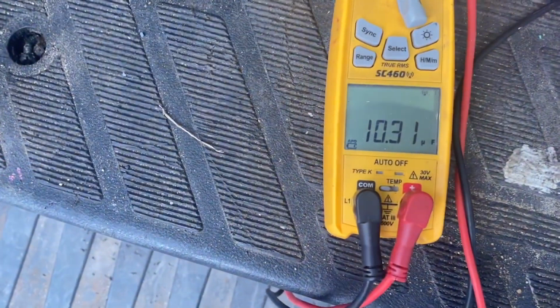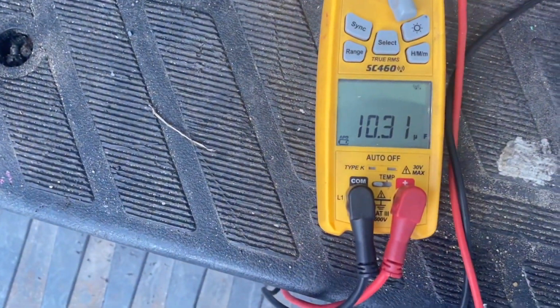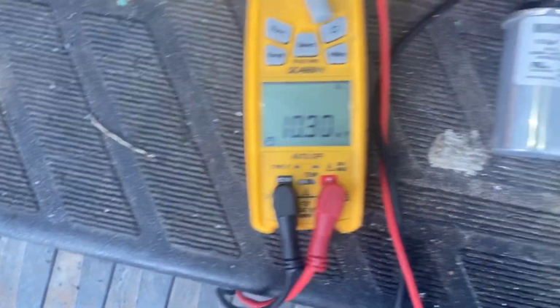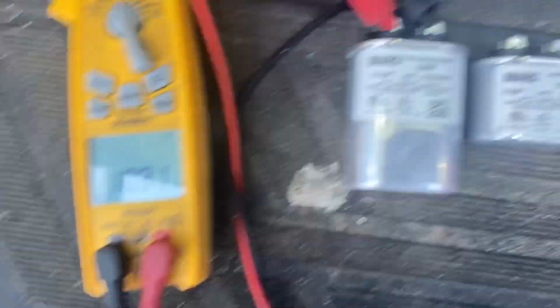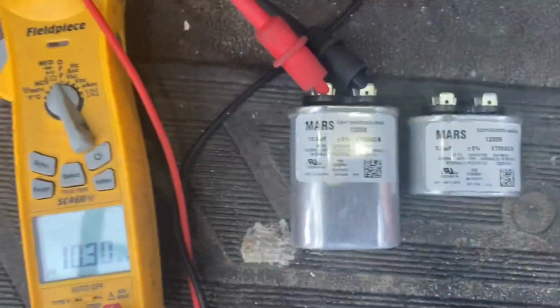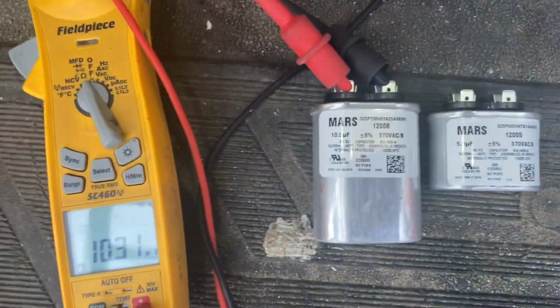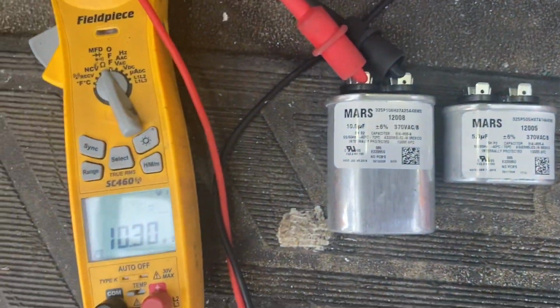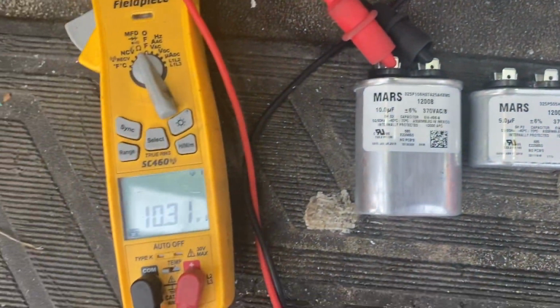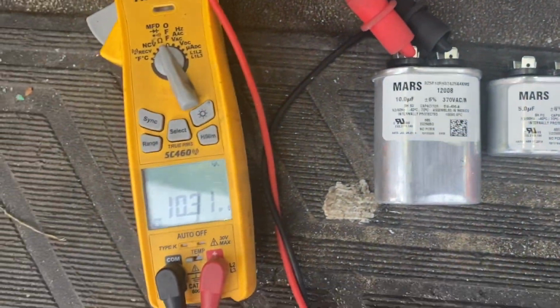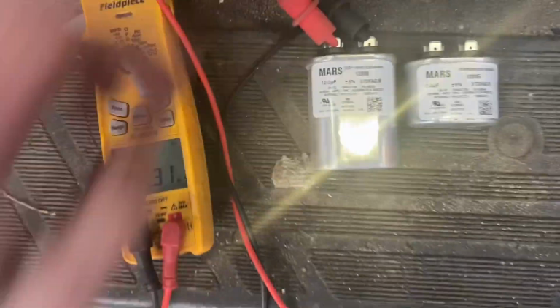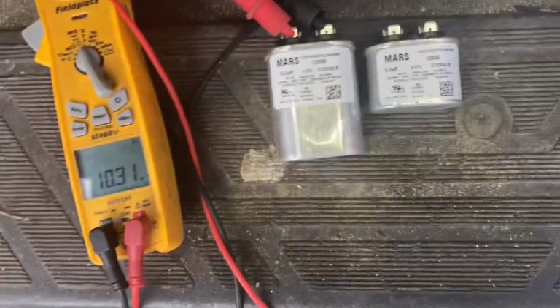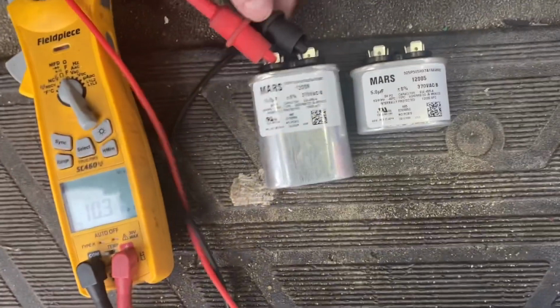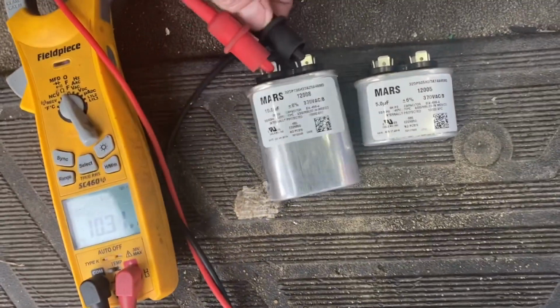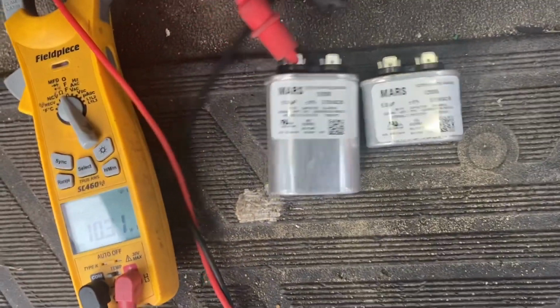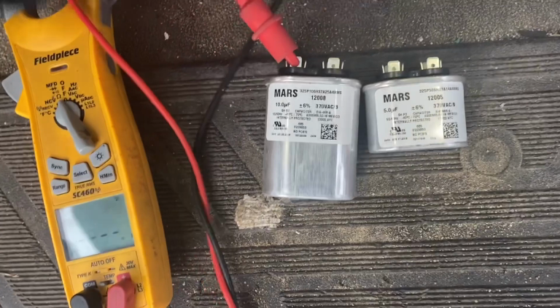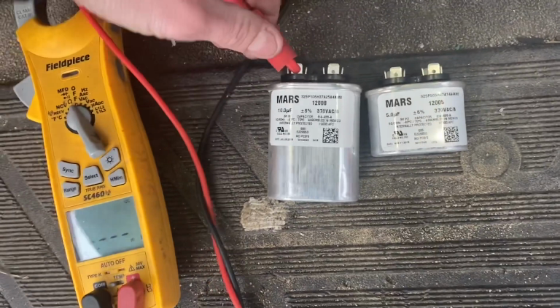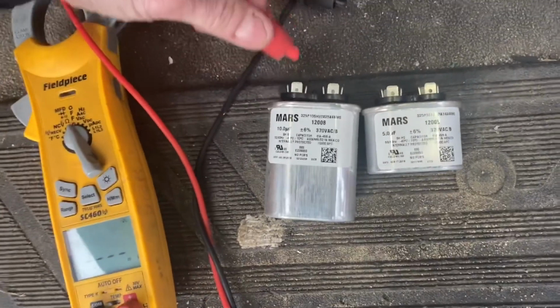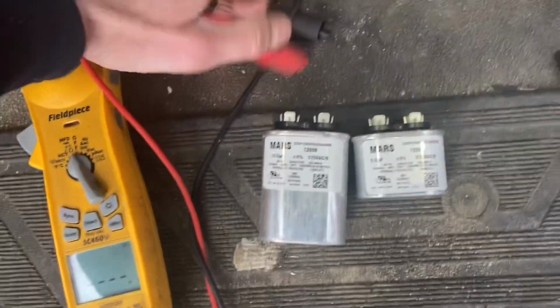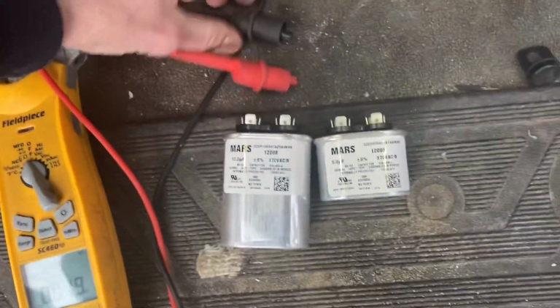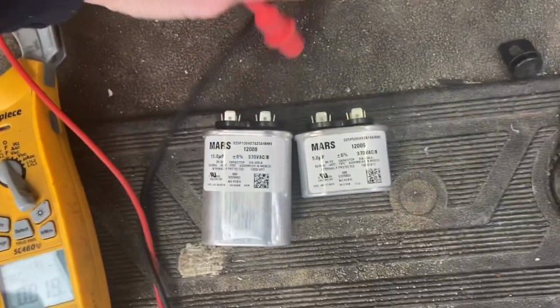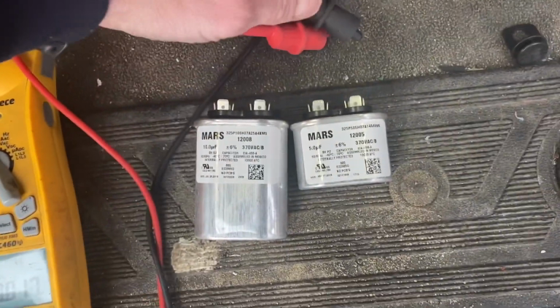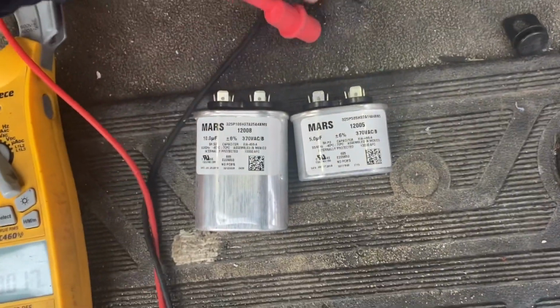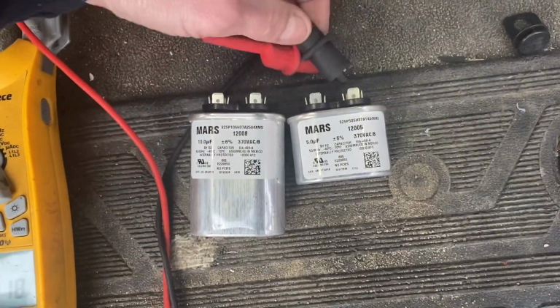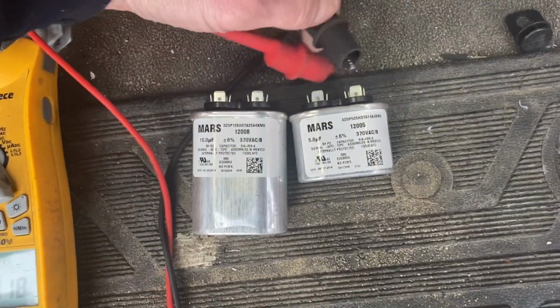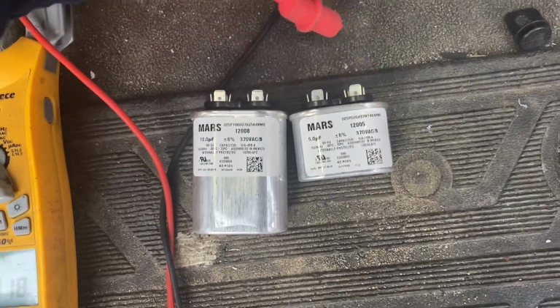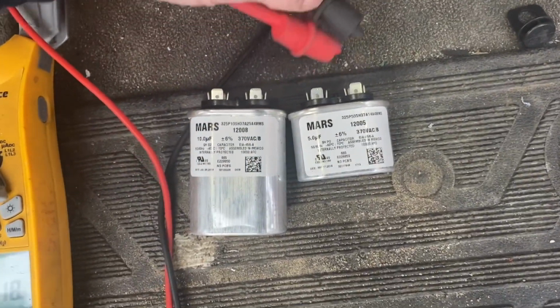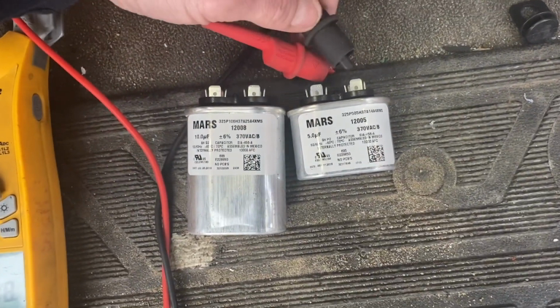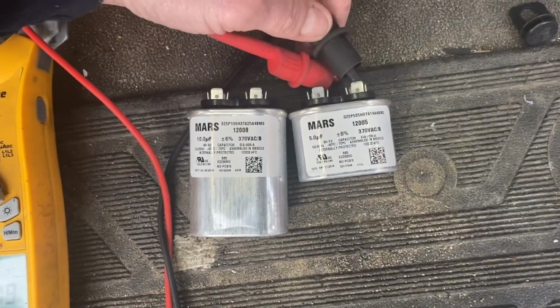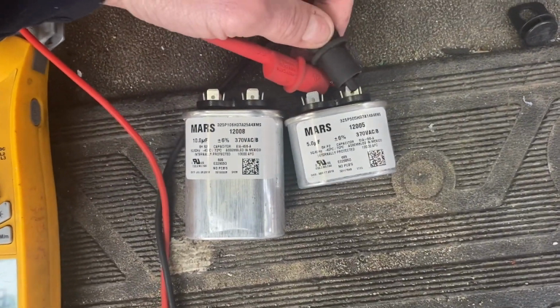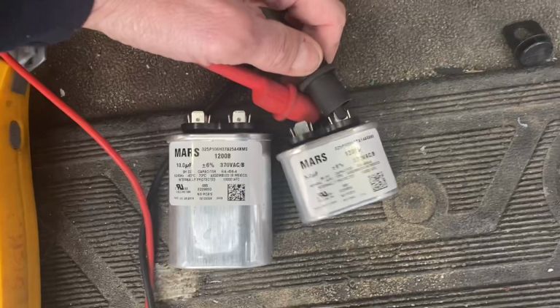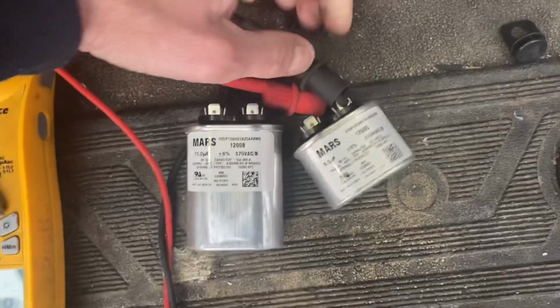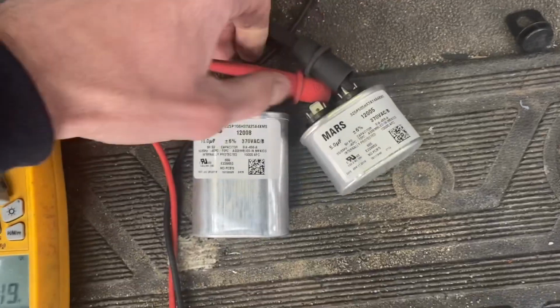We're reading 10.3, so that is telling me this capacitor is good — which I'd hope, since it's brand new out of the box. Now we'll do the other one, the 5 microfarad.